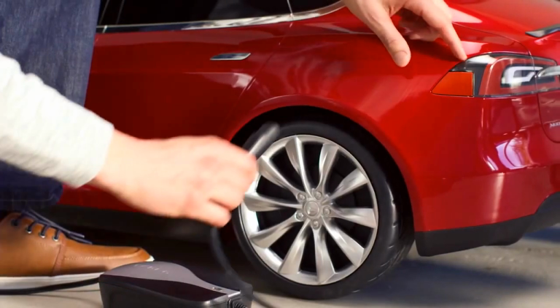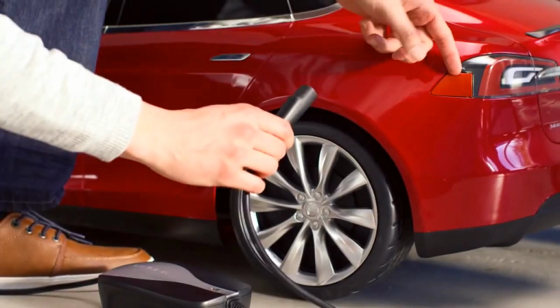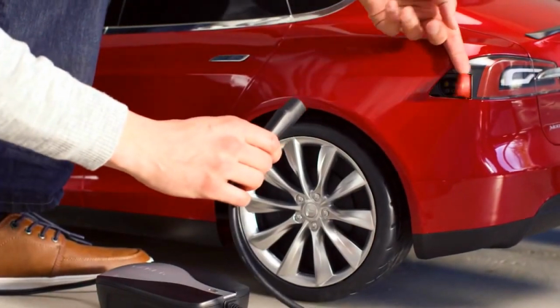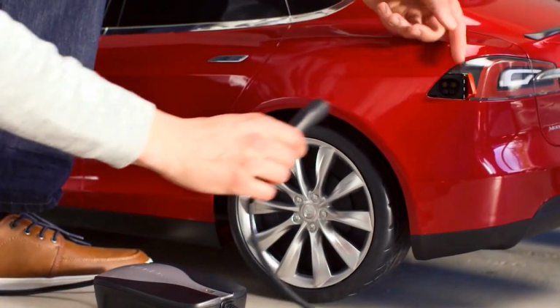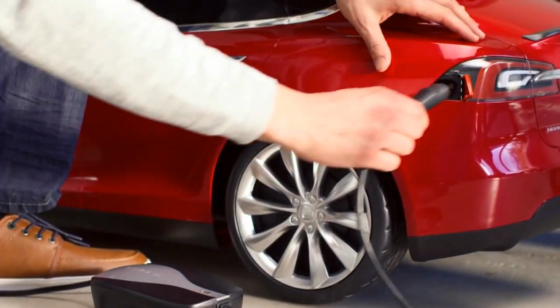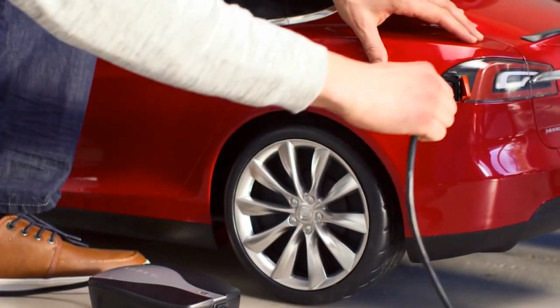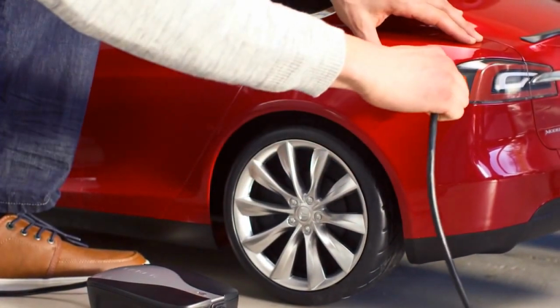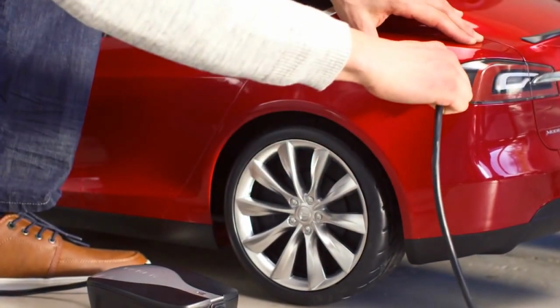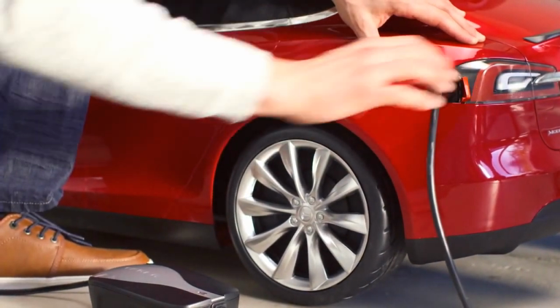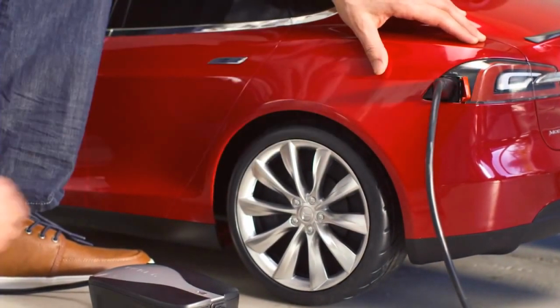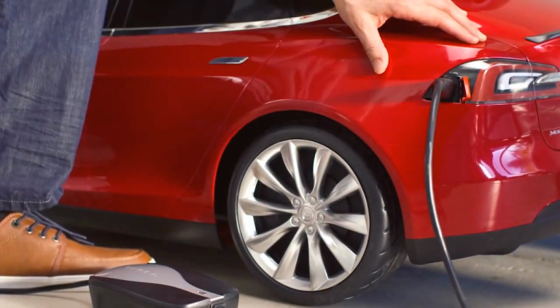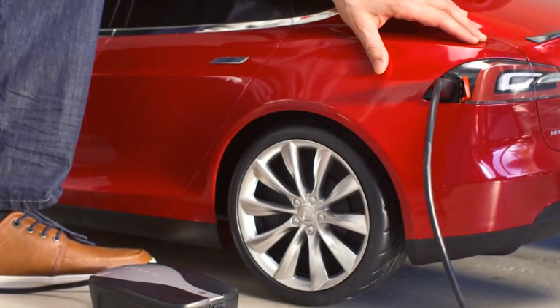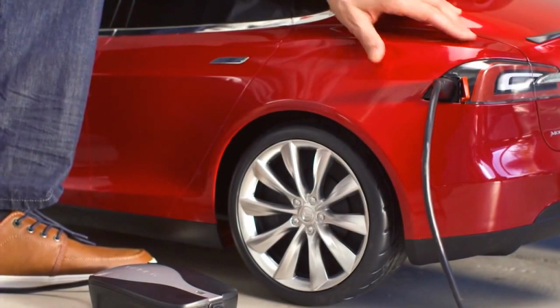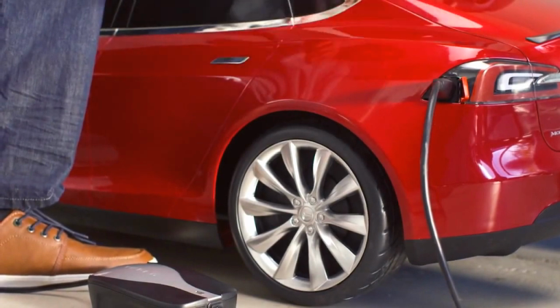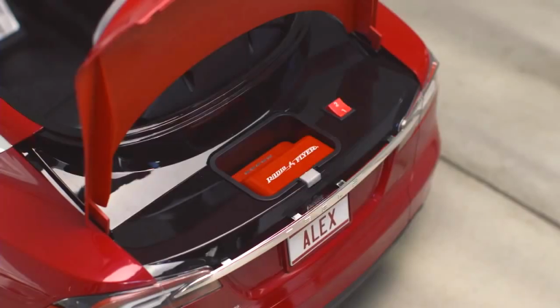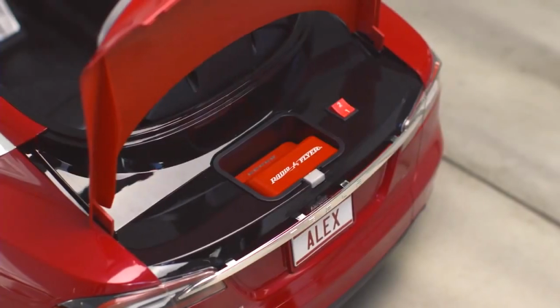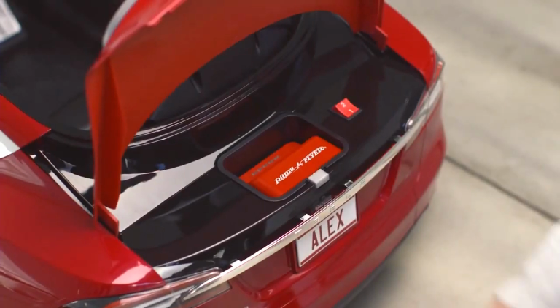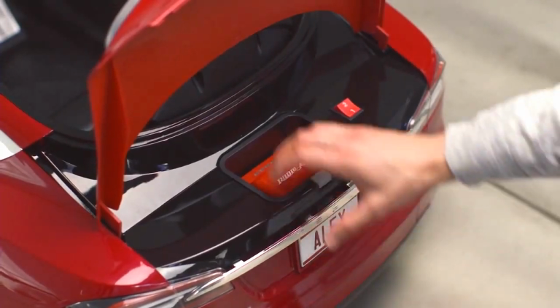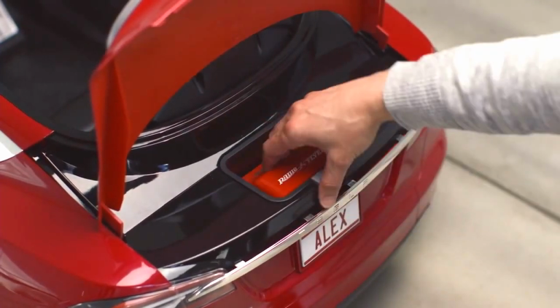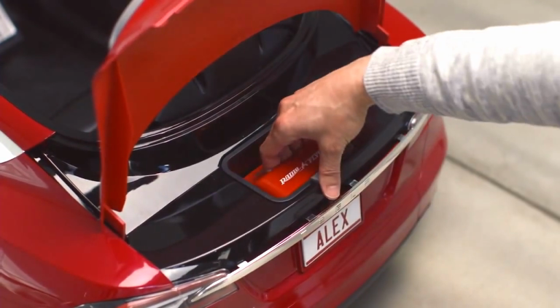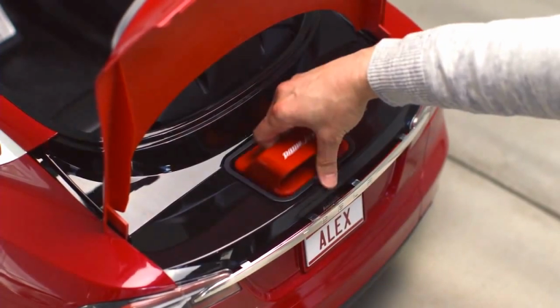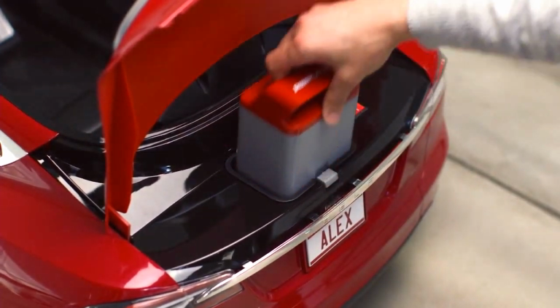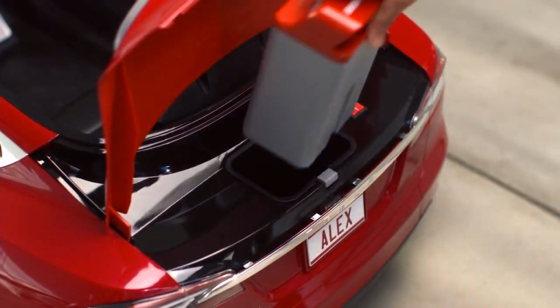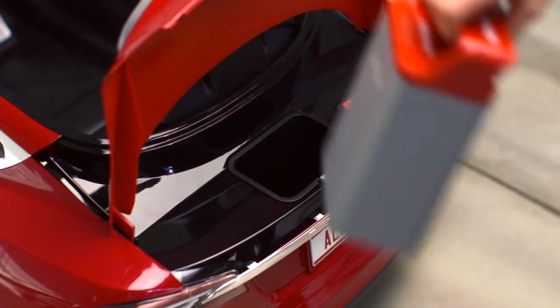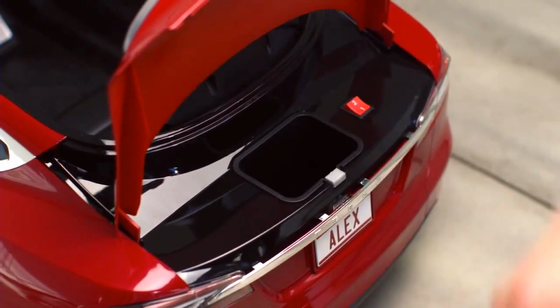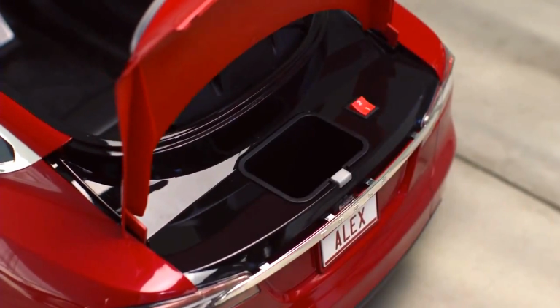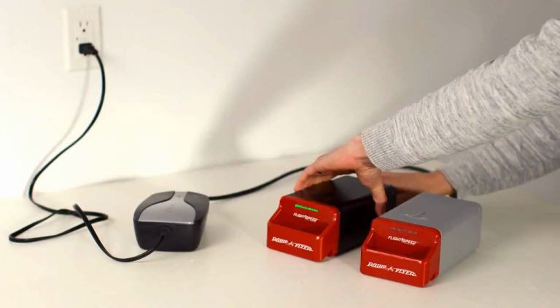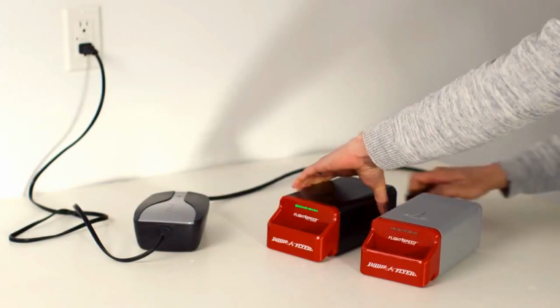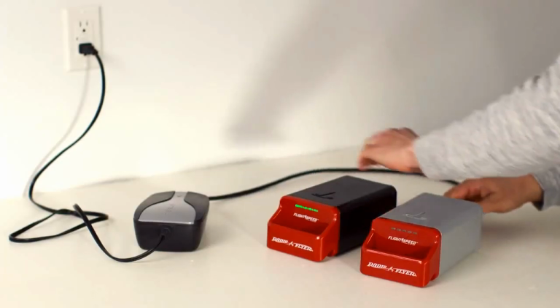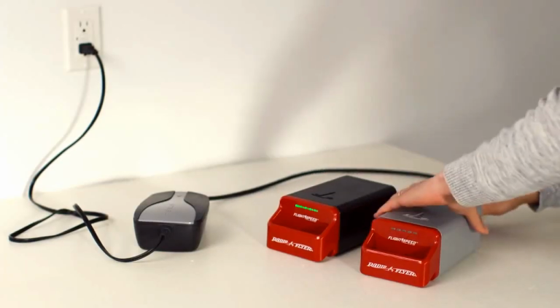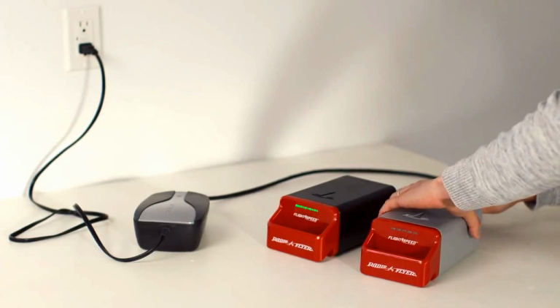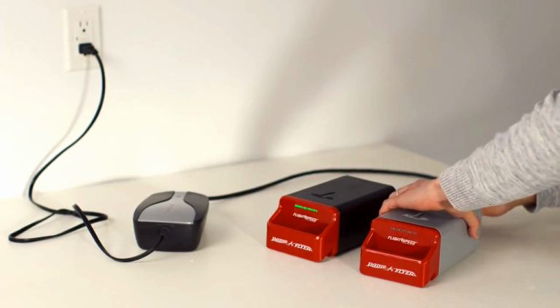Plug in your Model S for Kids just like a full-size Tesla, or charge outside the car. Extend play by charging spare batteries while another is in use.